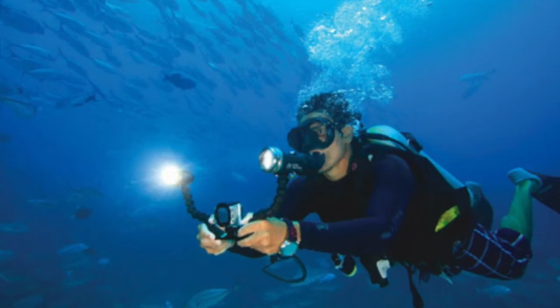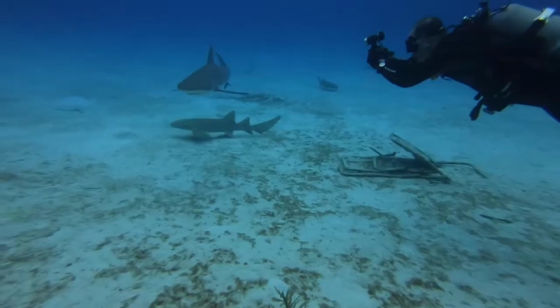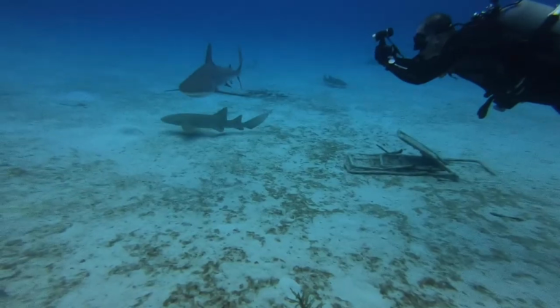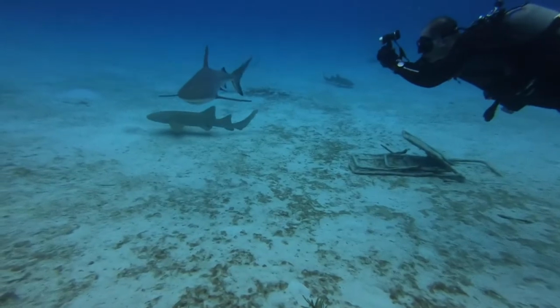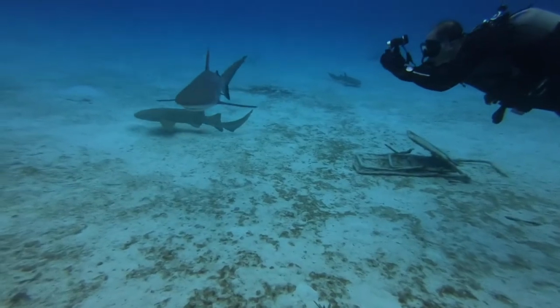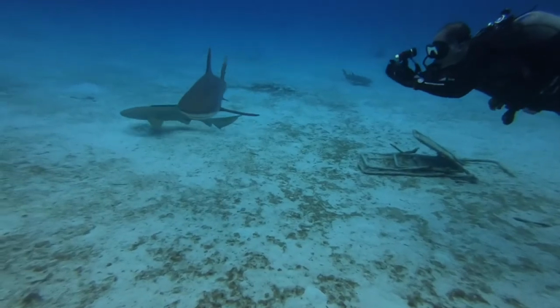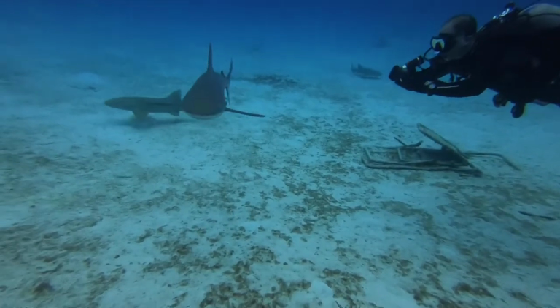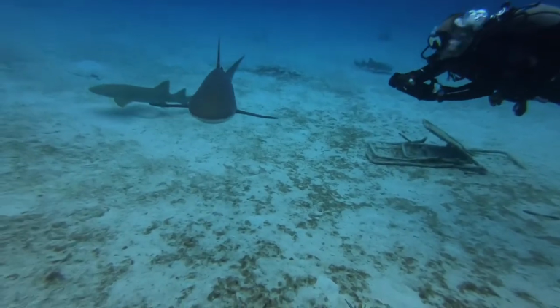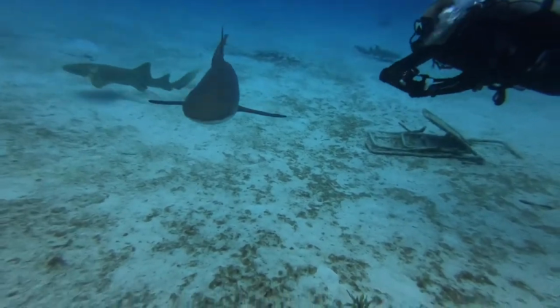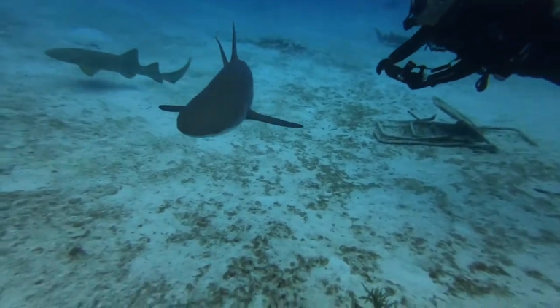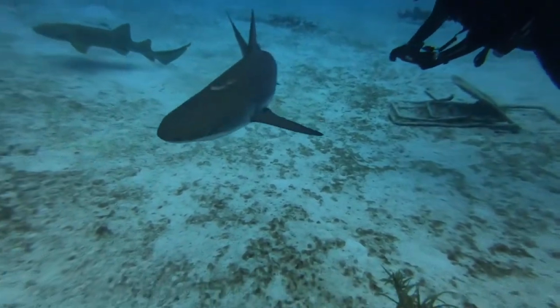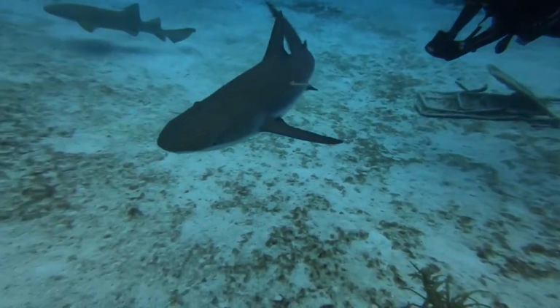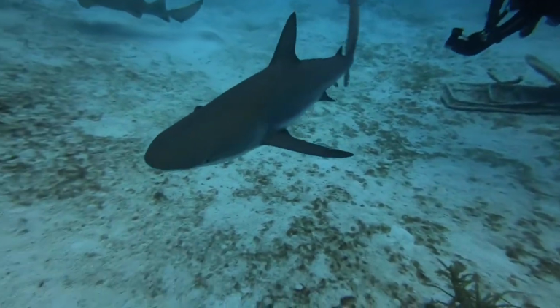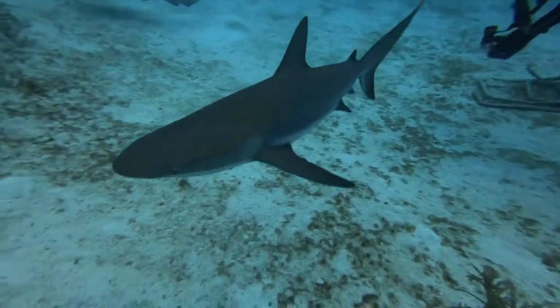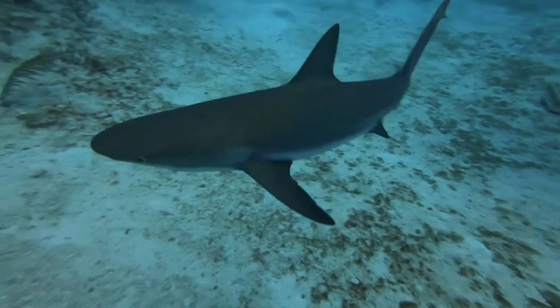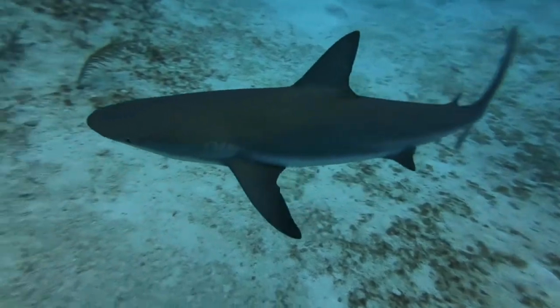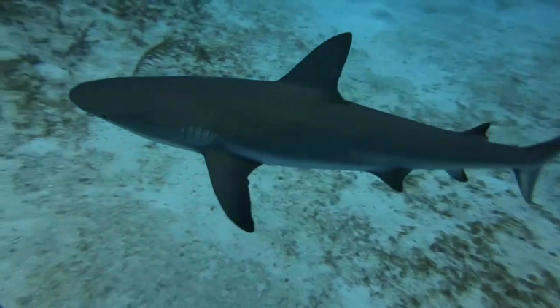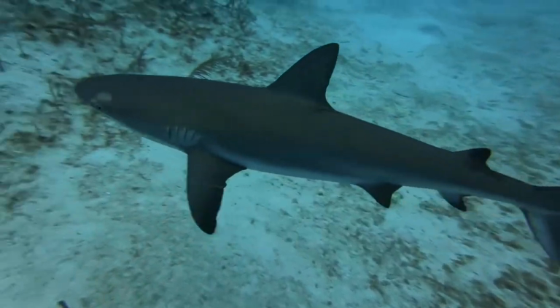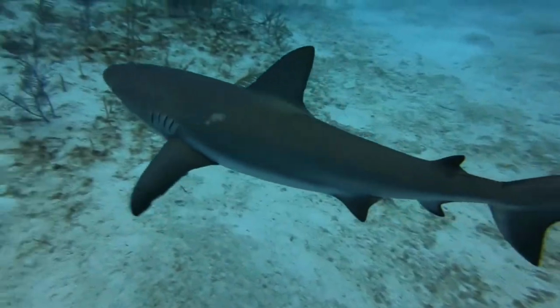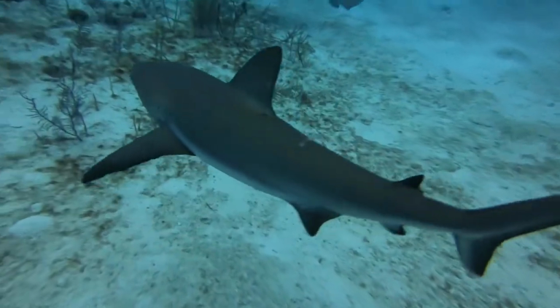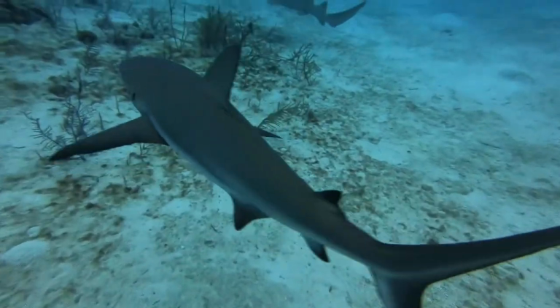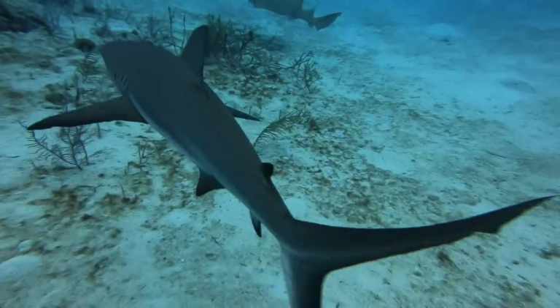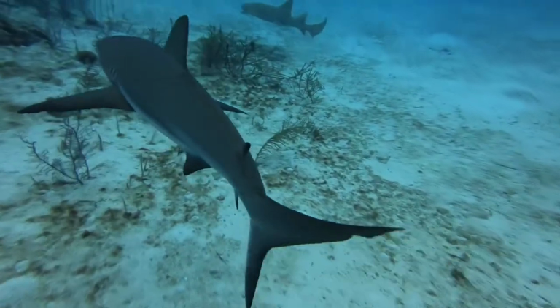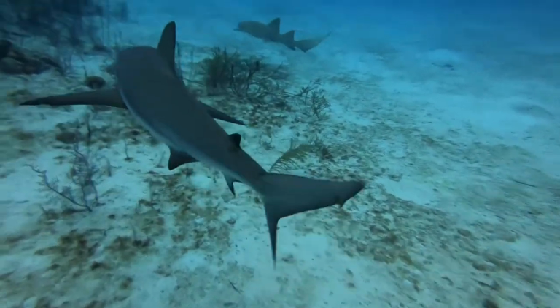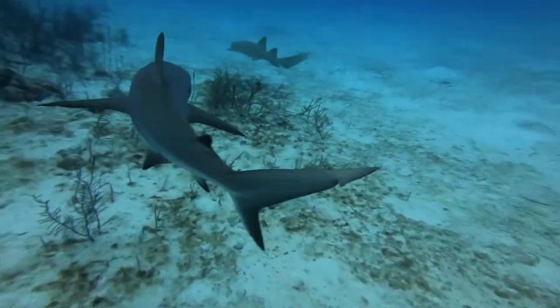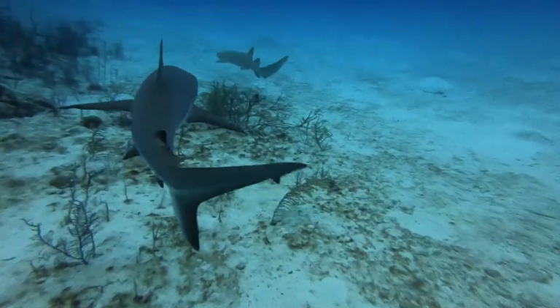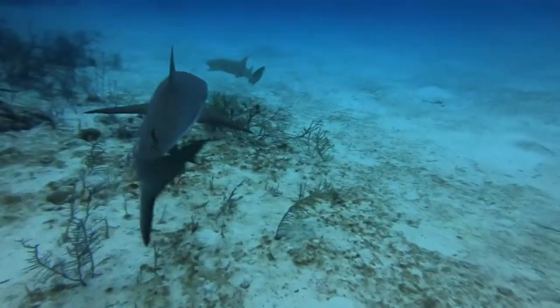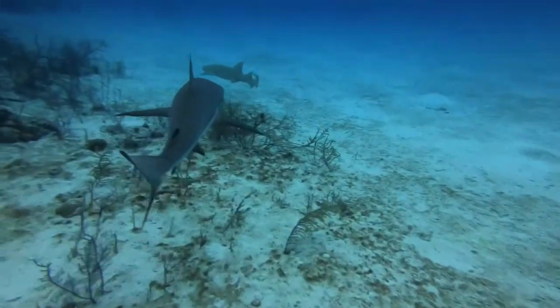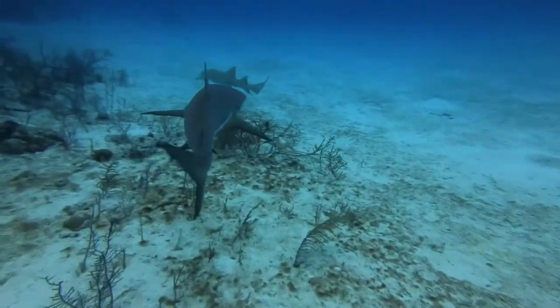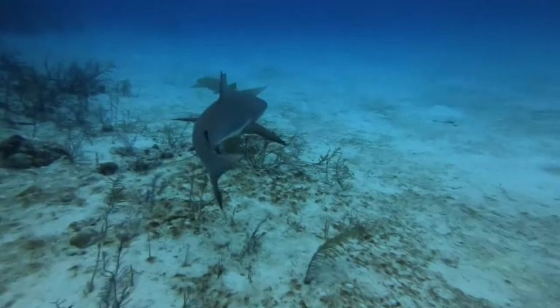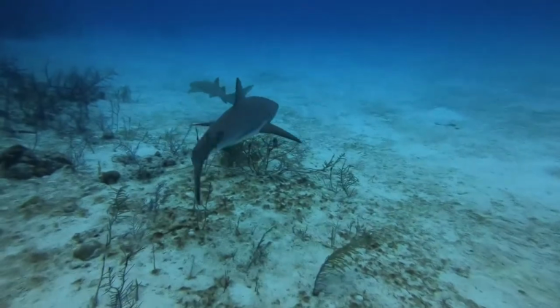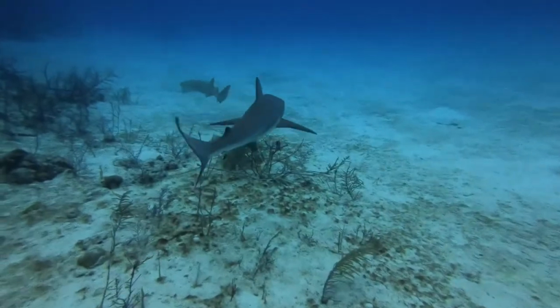If you are using an underwater mount, make sure that you are using the heaviest one you can find. Using a heavier underwater mount makes it easier to keep a stable shot without having to worry about it floating up.